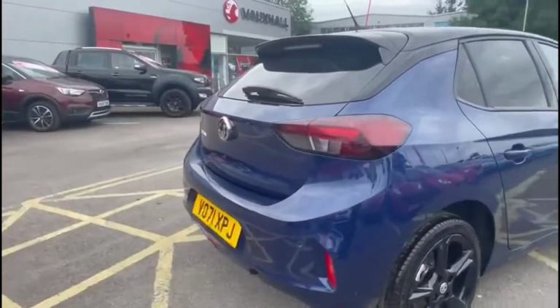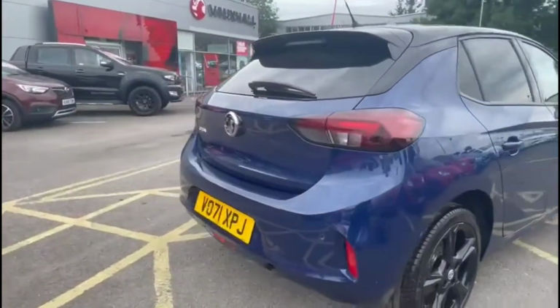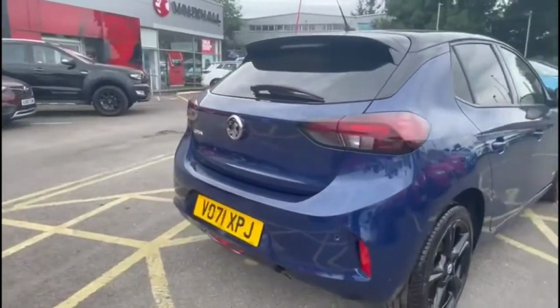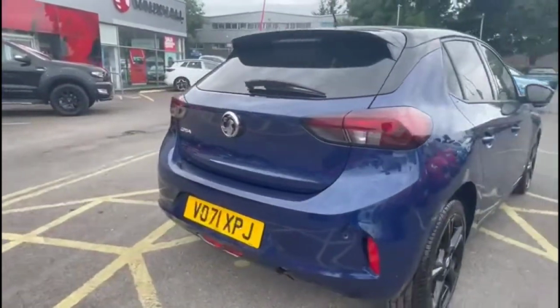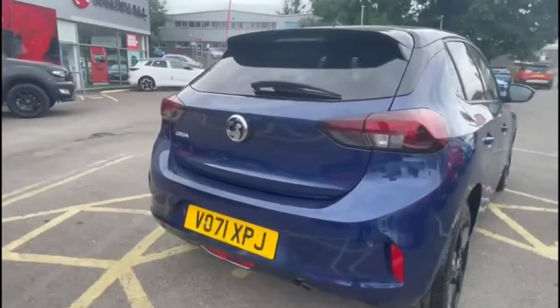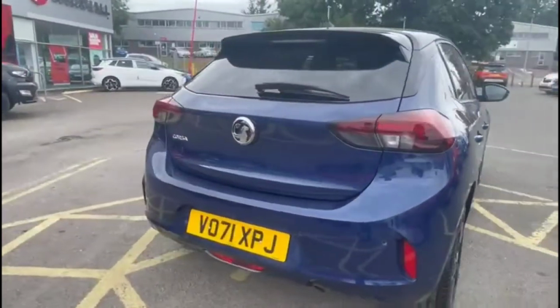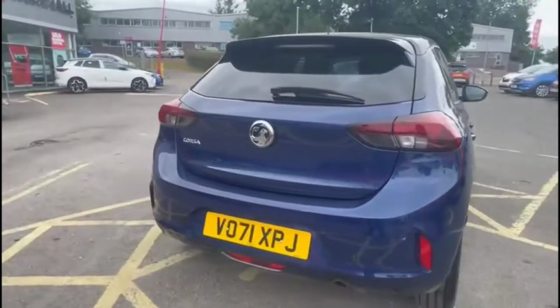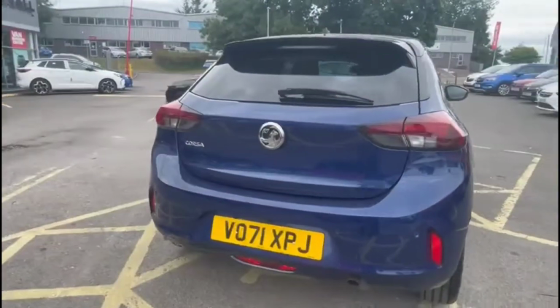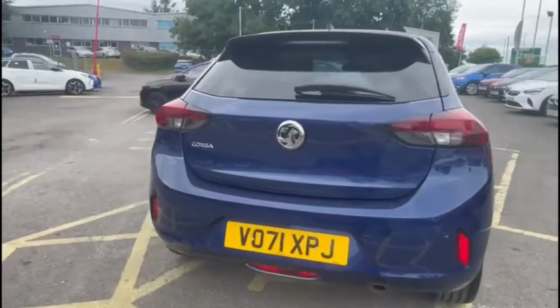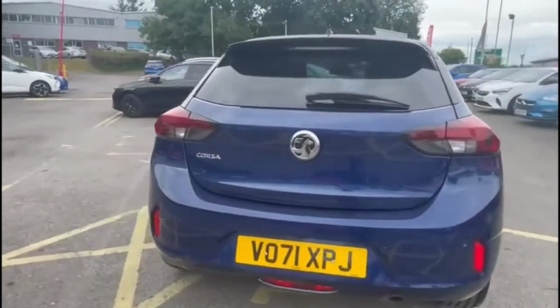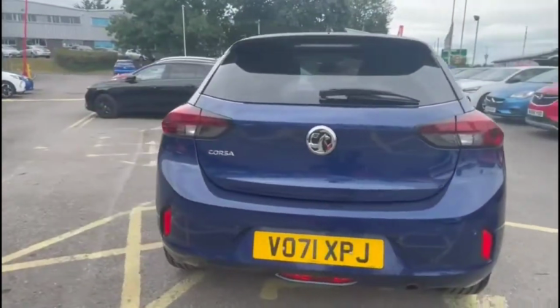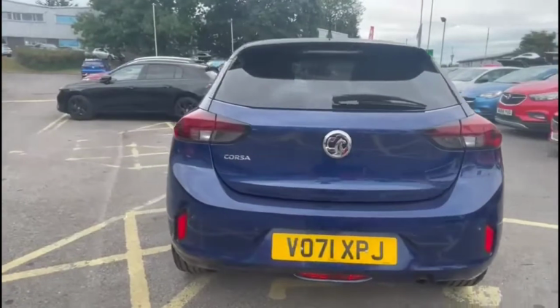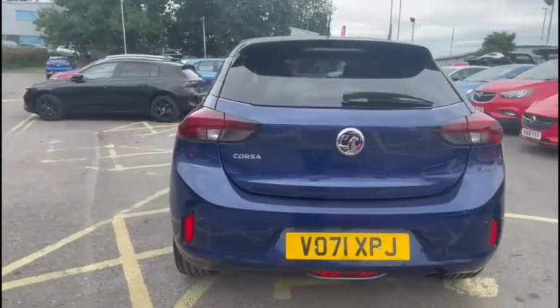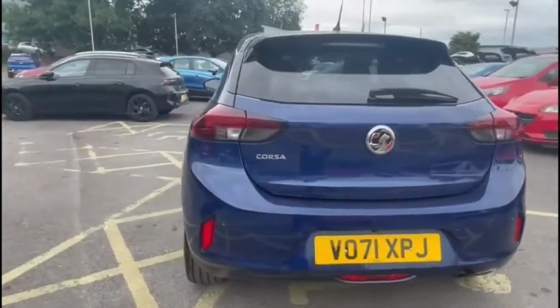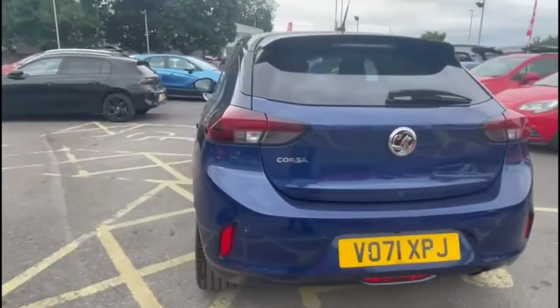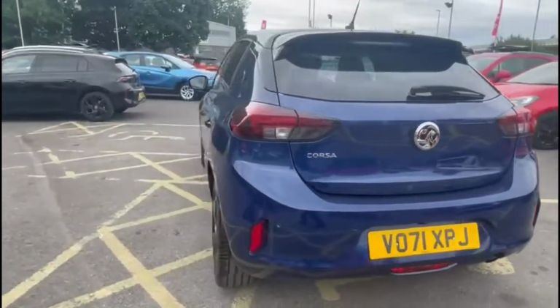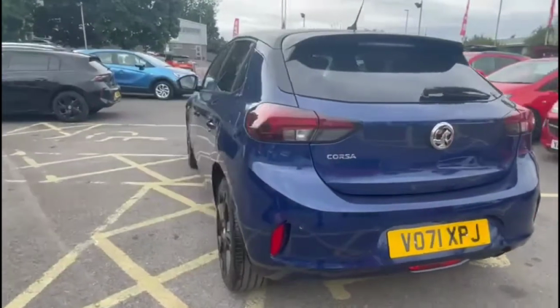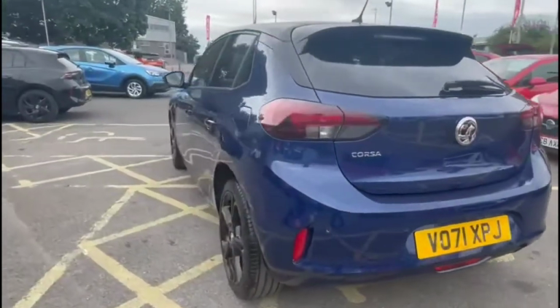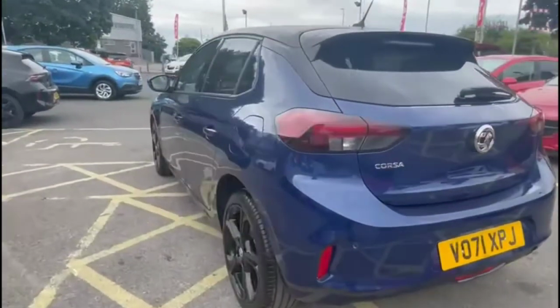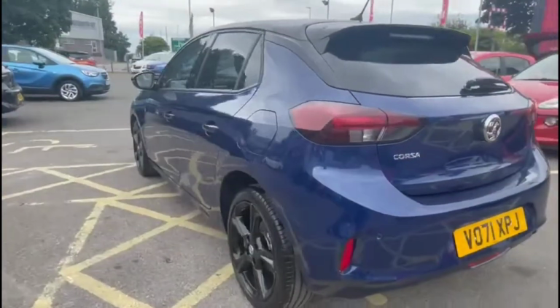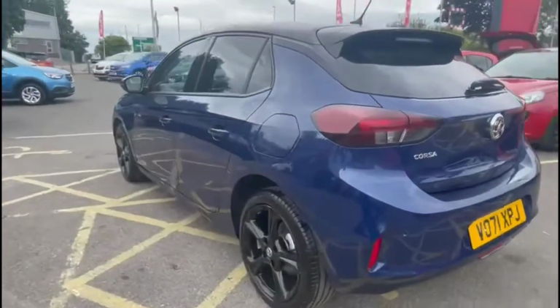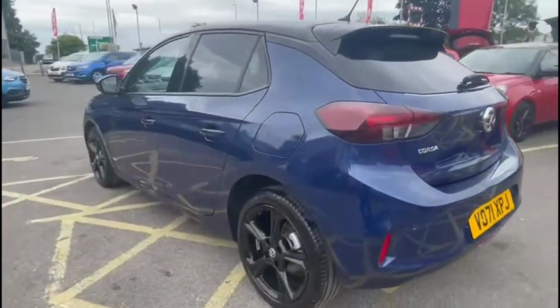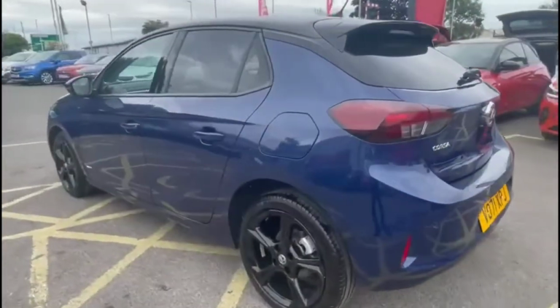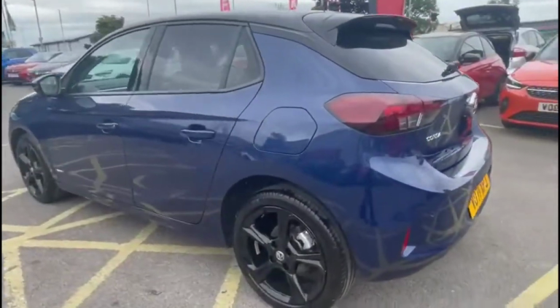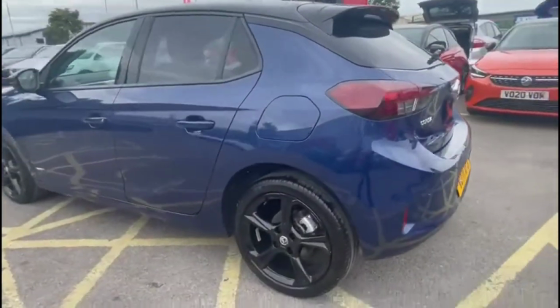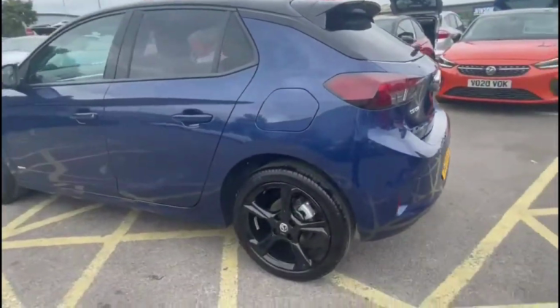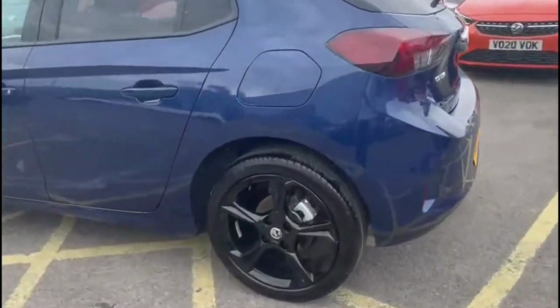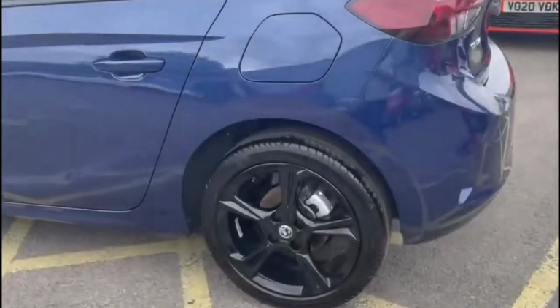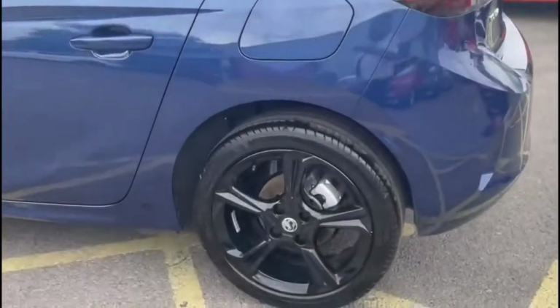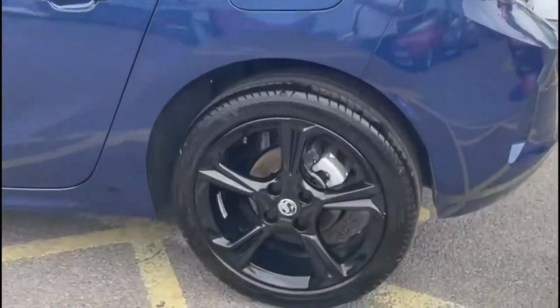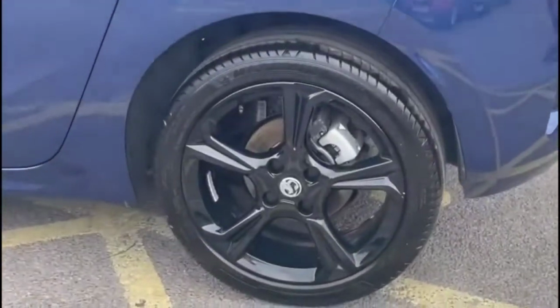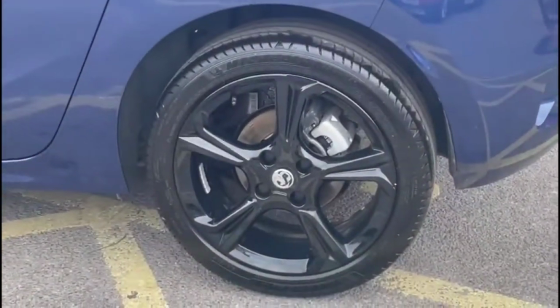It comes with many features including a rear spoiler with integrated brake lights, parking sensors and panoramic rear-view camera, and stylish 17-inch alloy wheels.